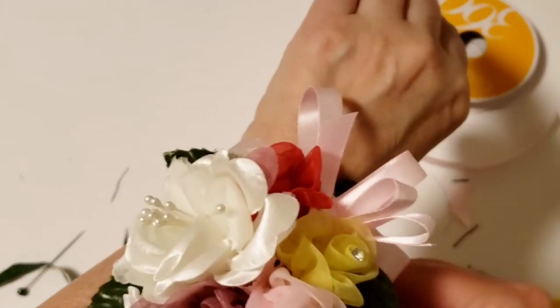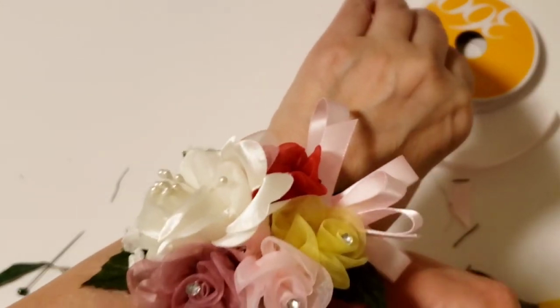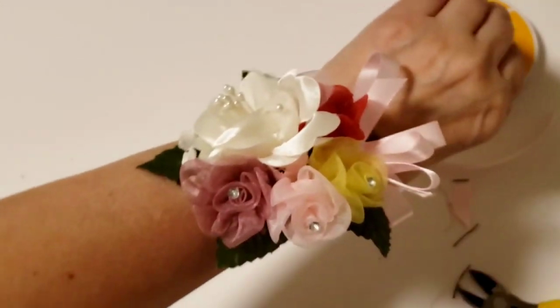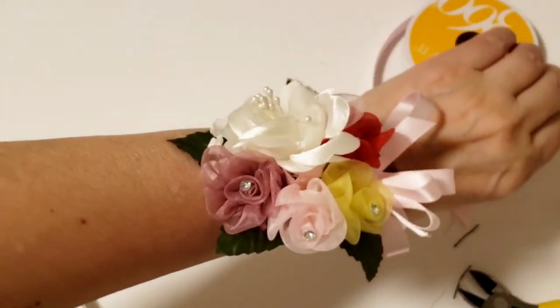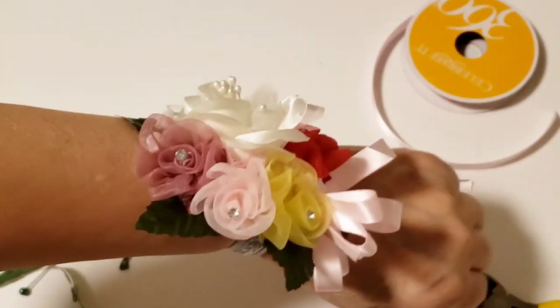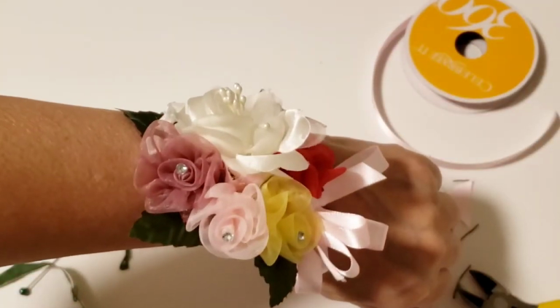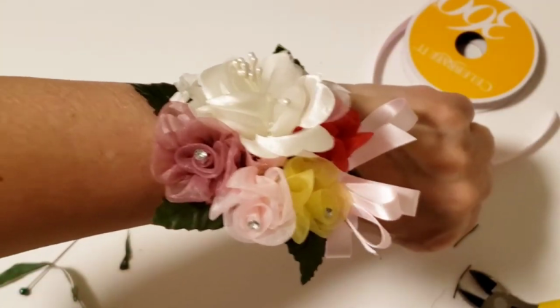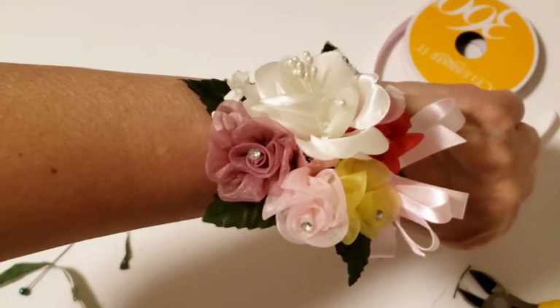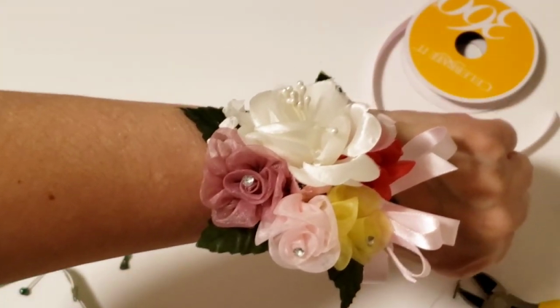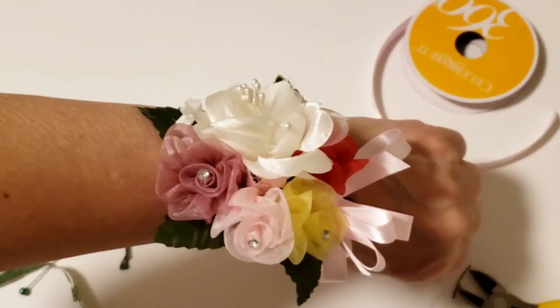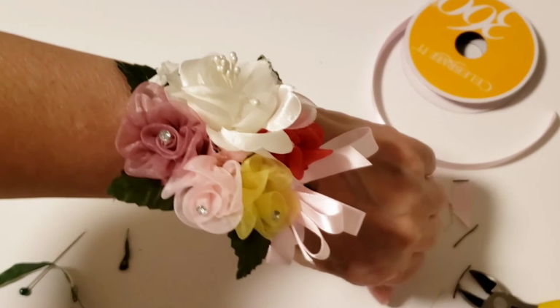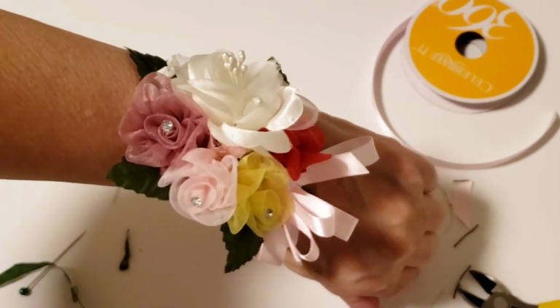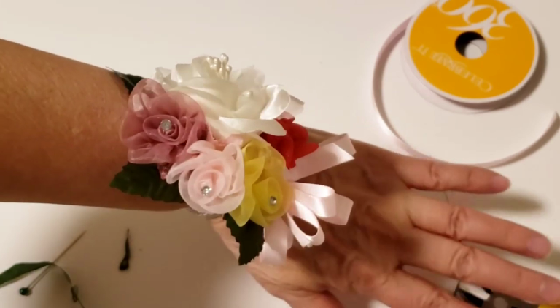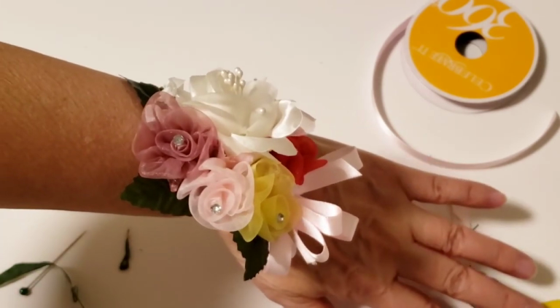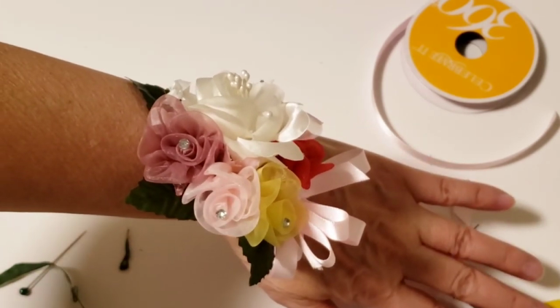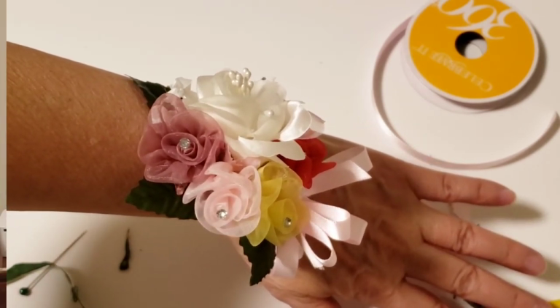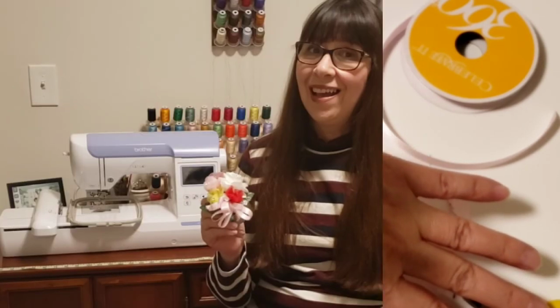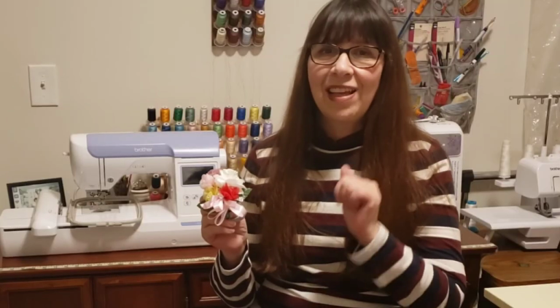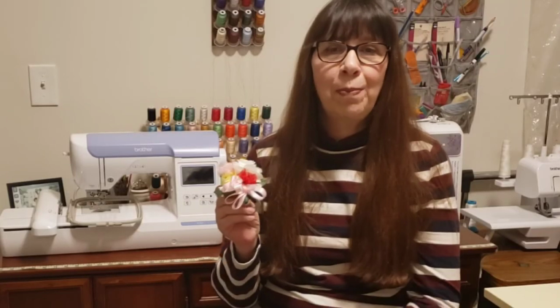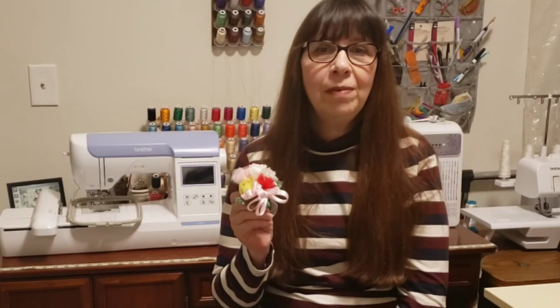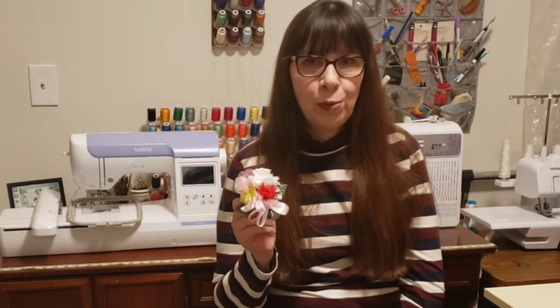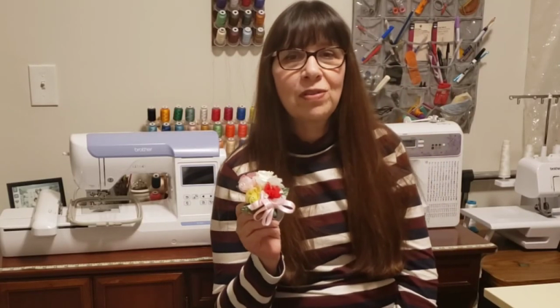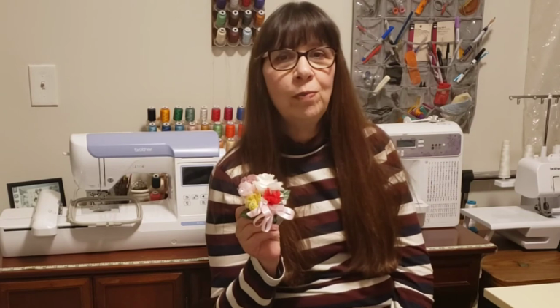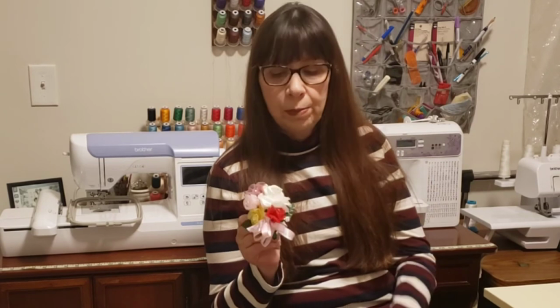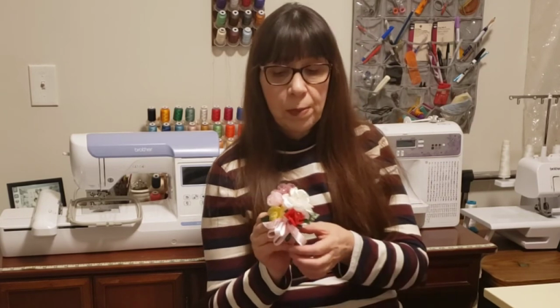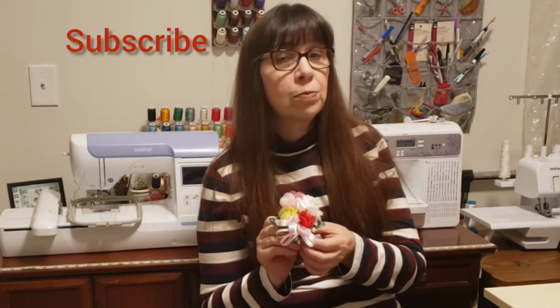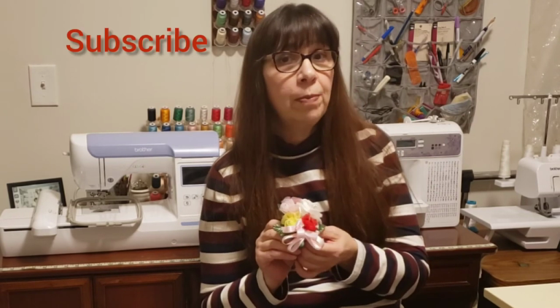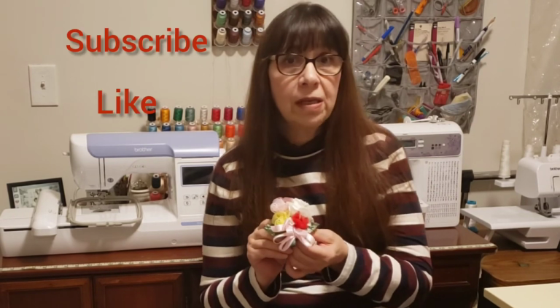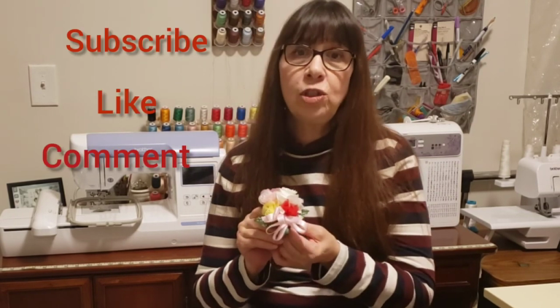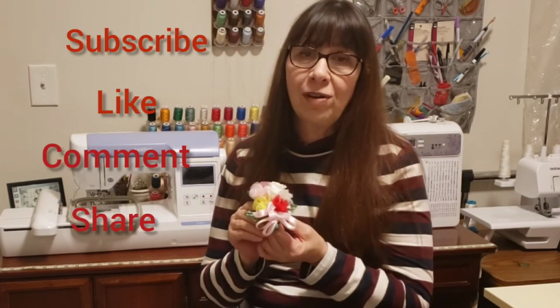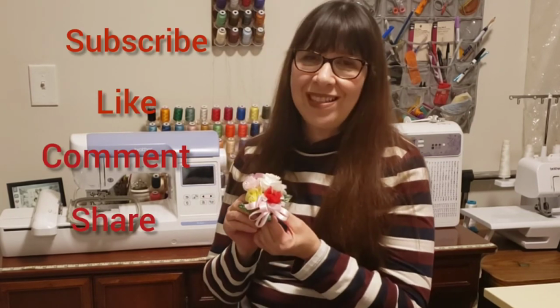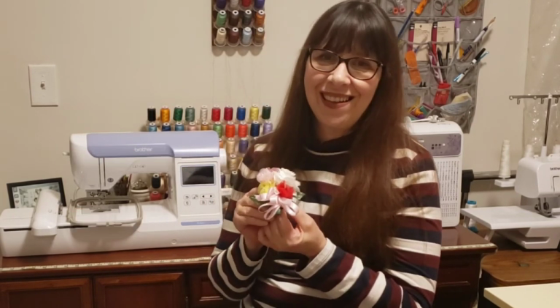And there you have a very simple corsage. Thanks for stopping by — I hope you enjoyed this video. Please remember to subscribe, like, comment, and share. Gracie Designs.